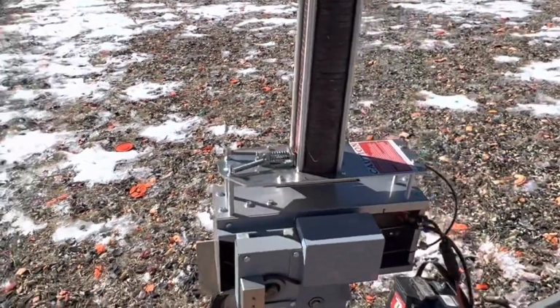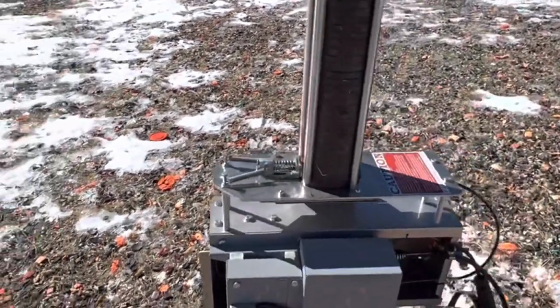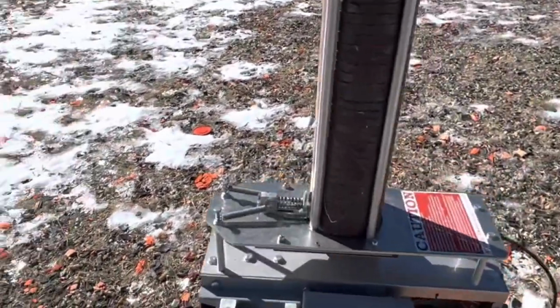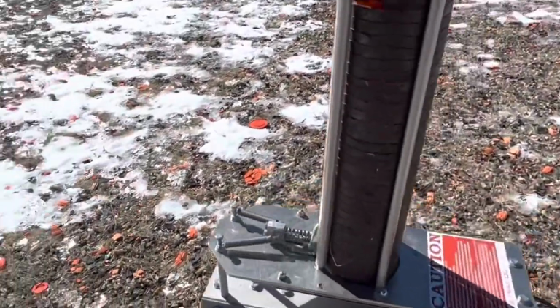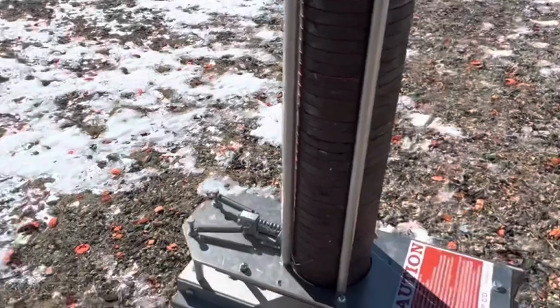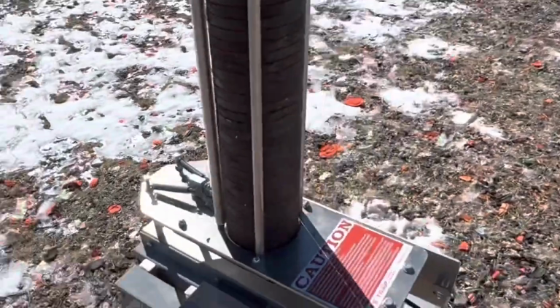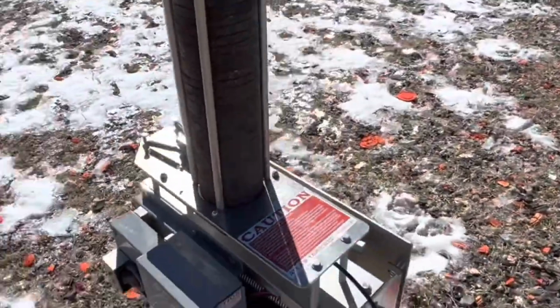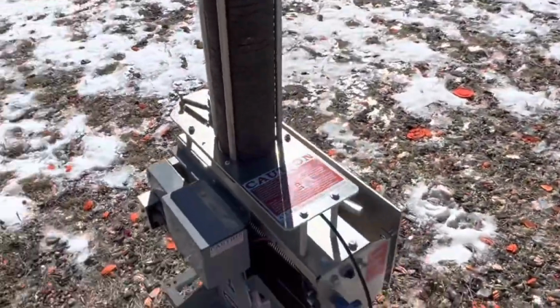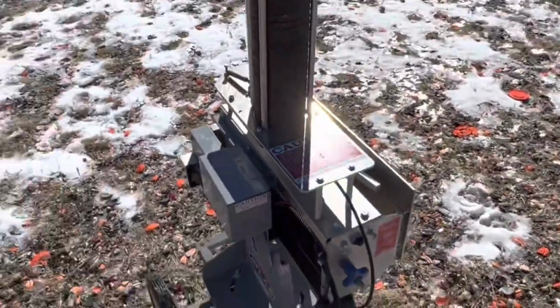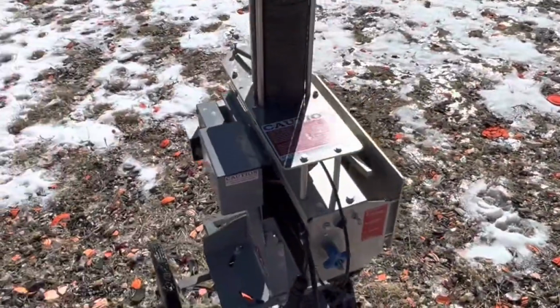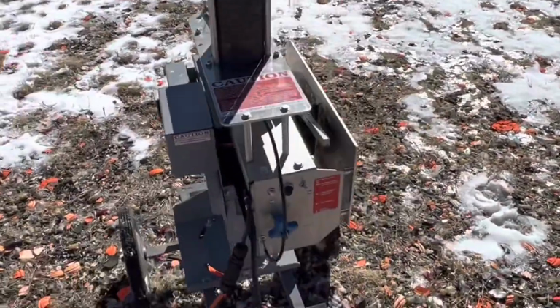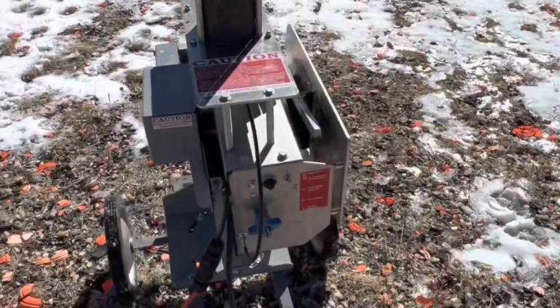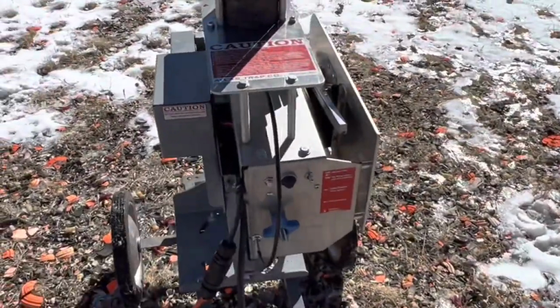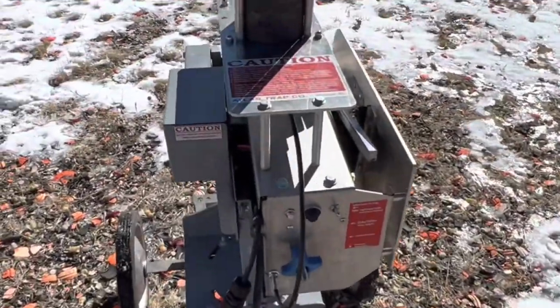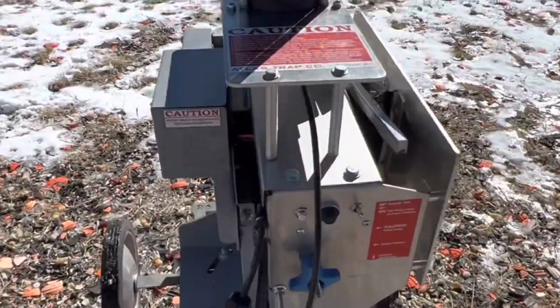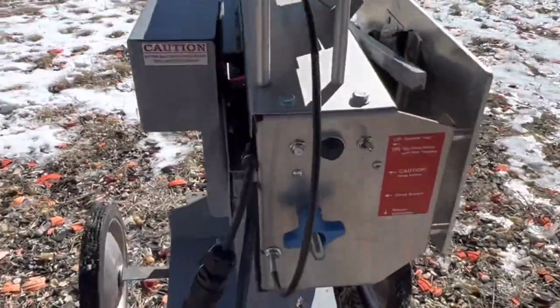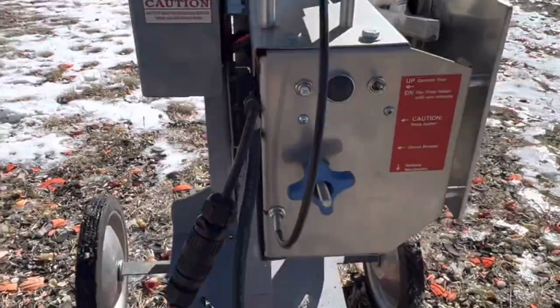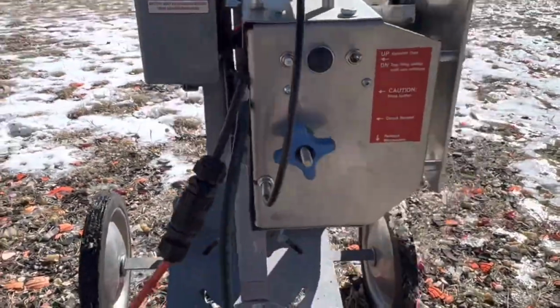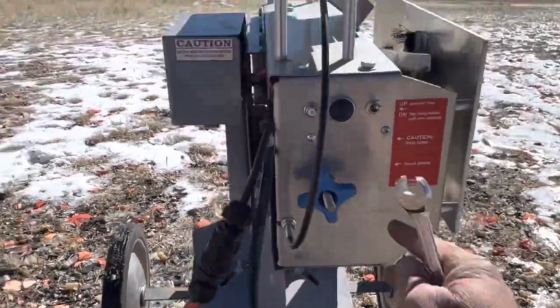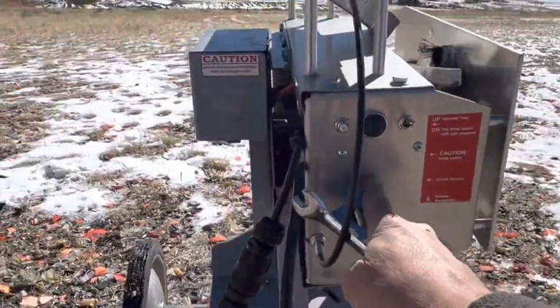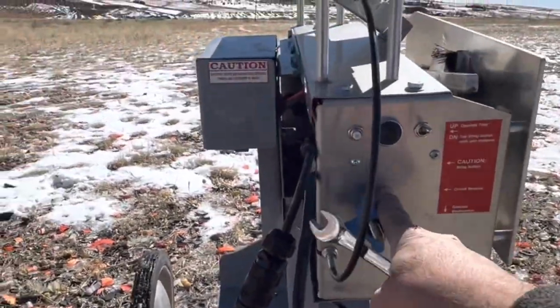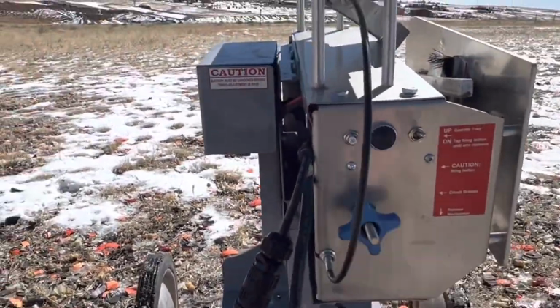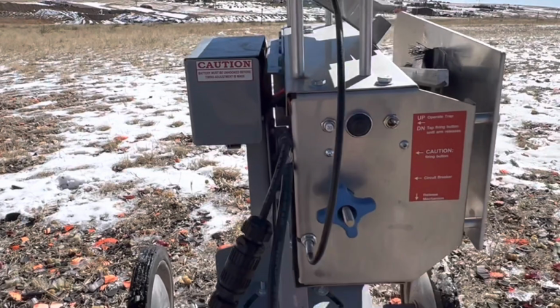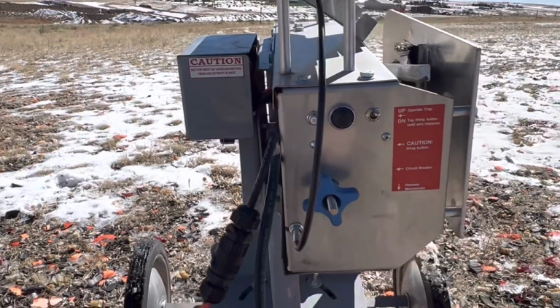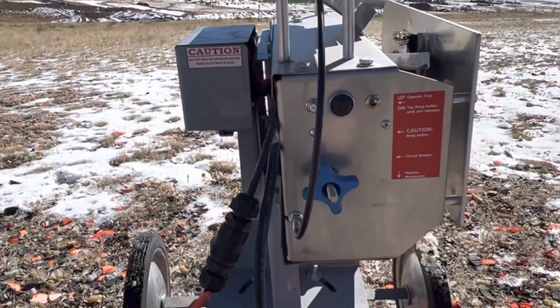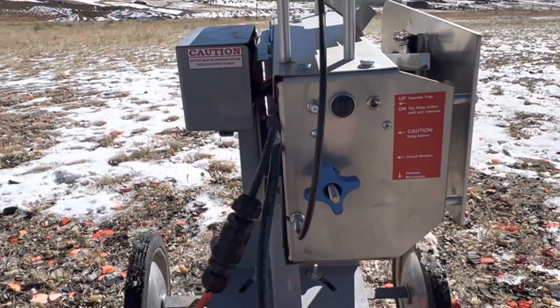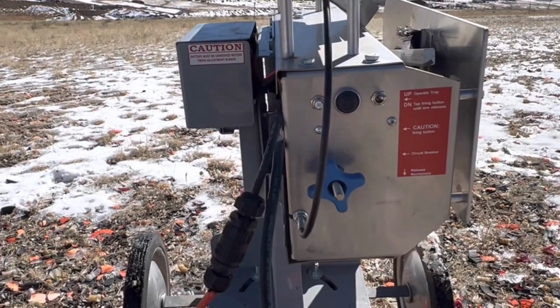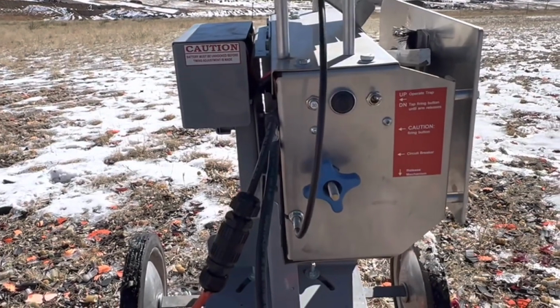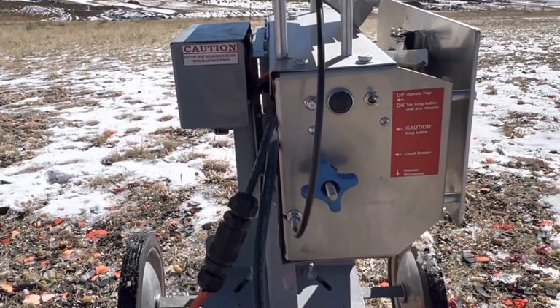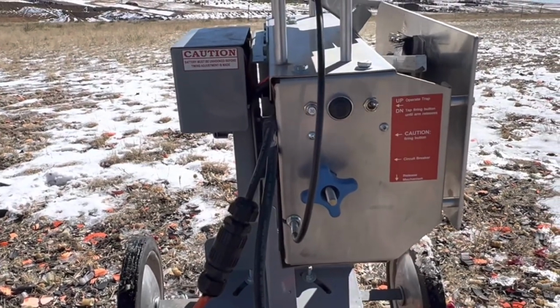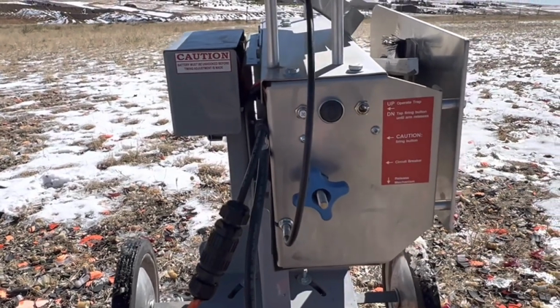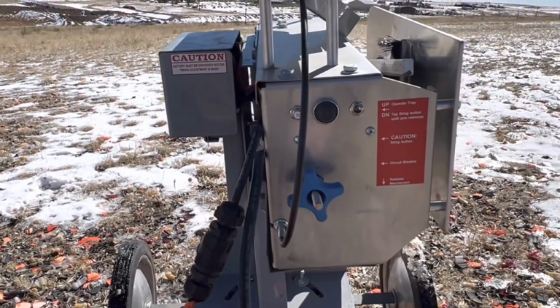Back here we have the knob — you don't need a wrench — so now you can adjust the speed of the rabbit.